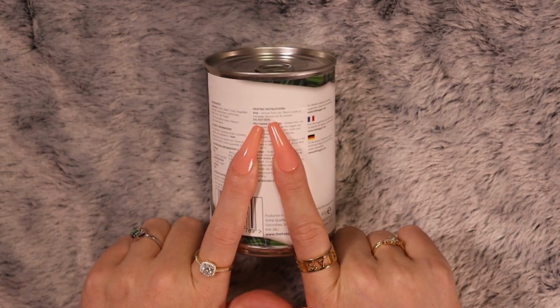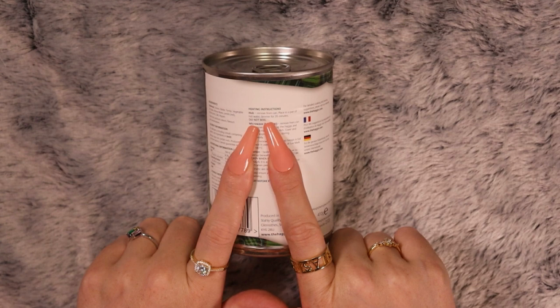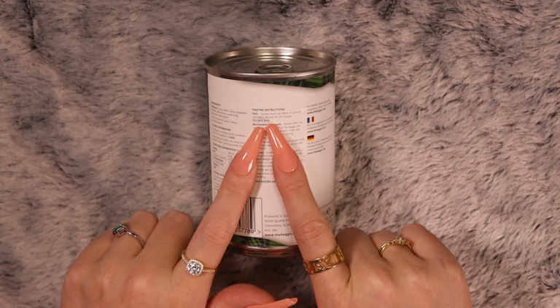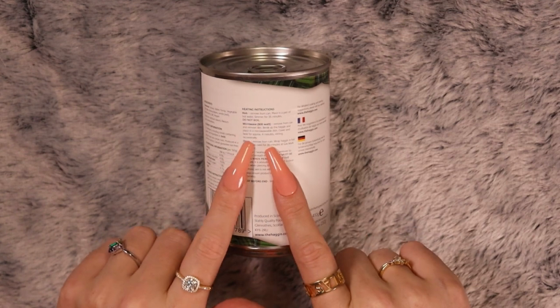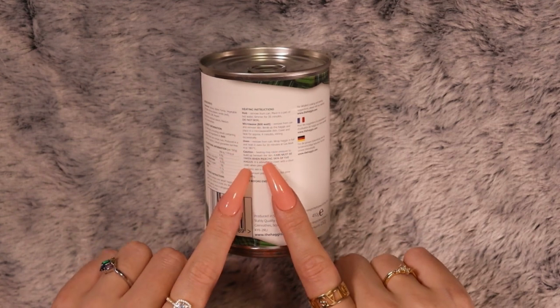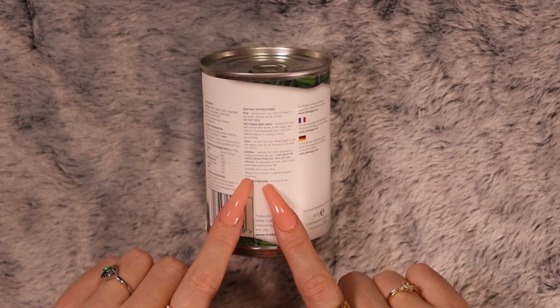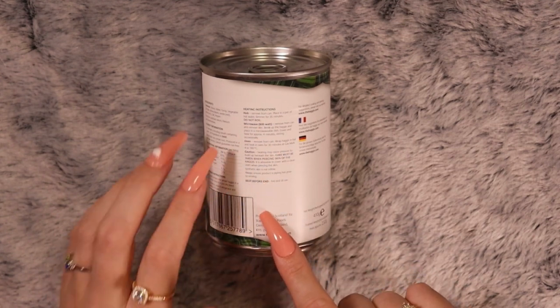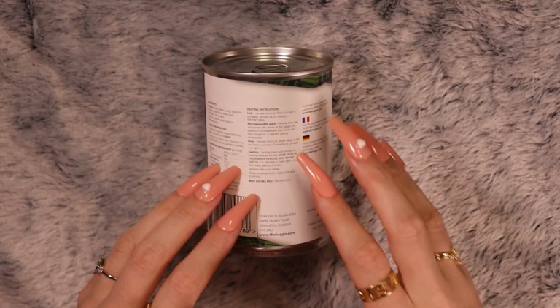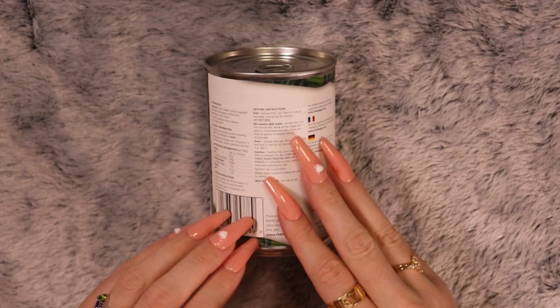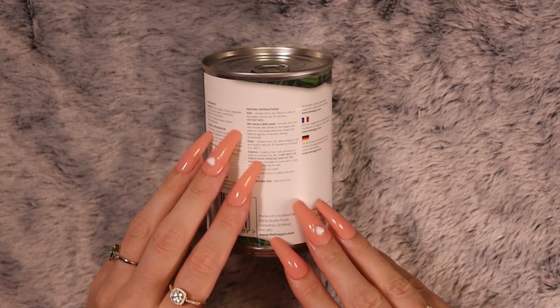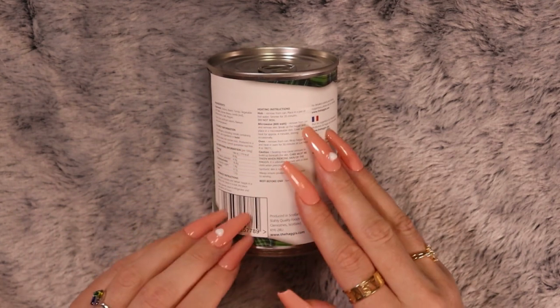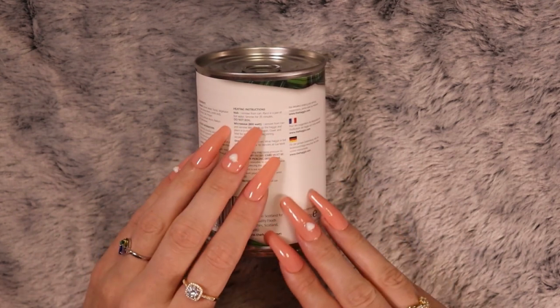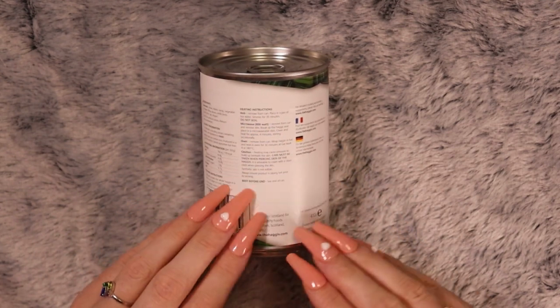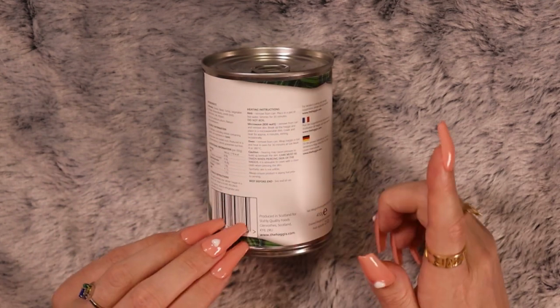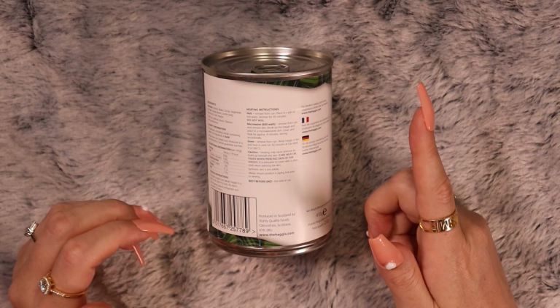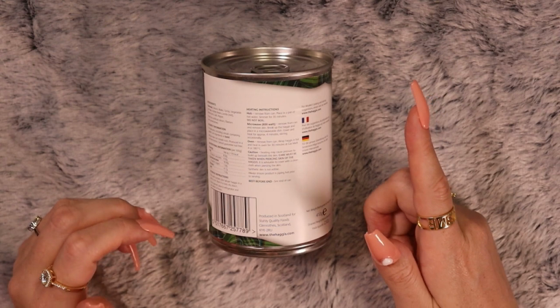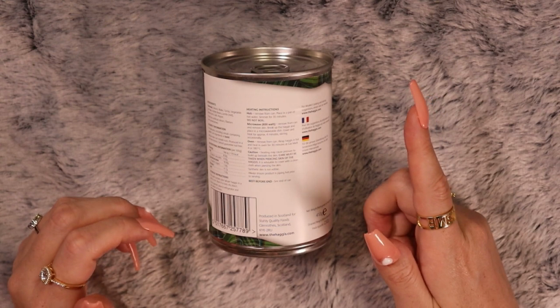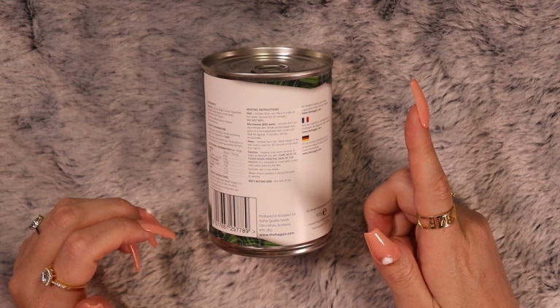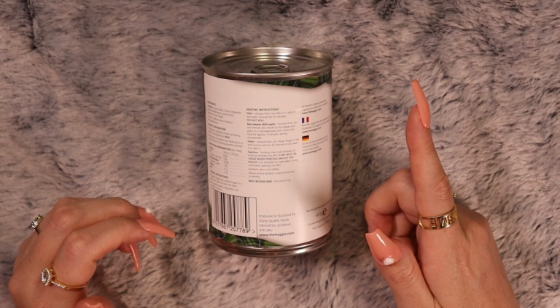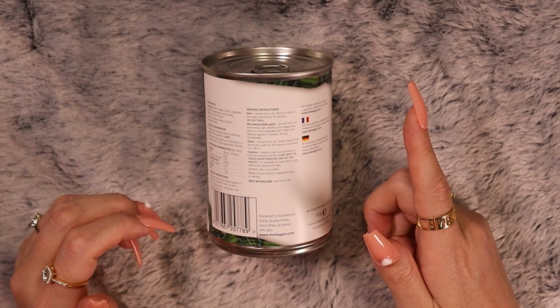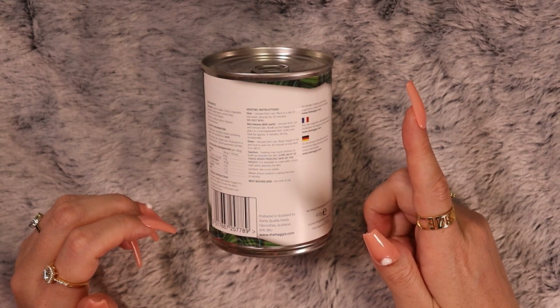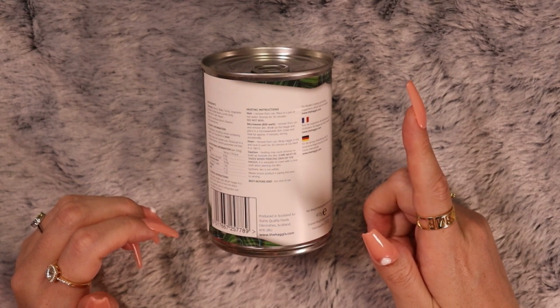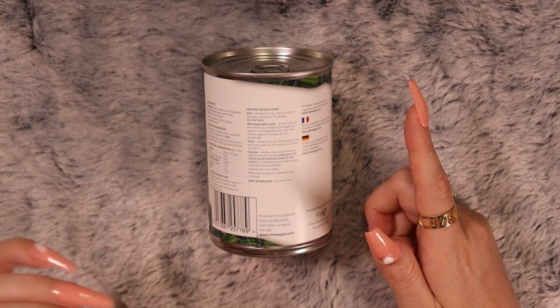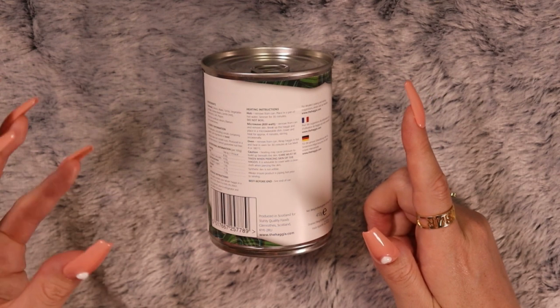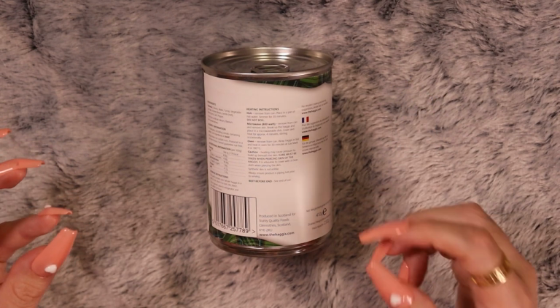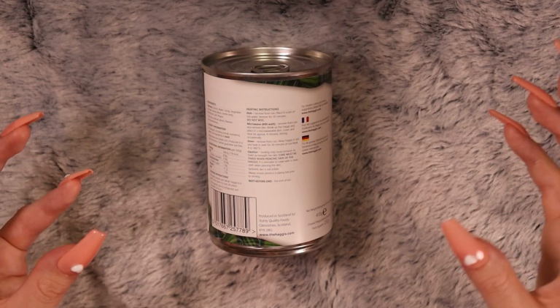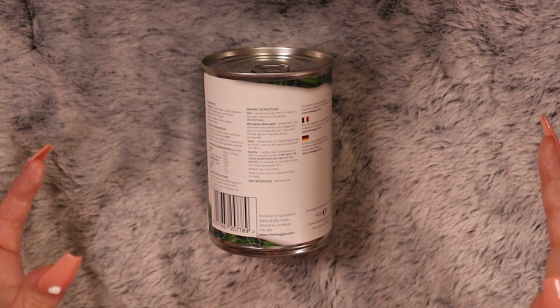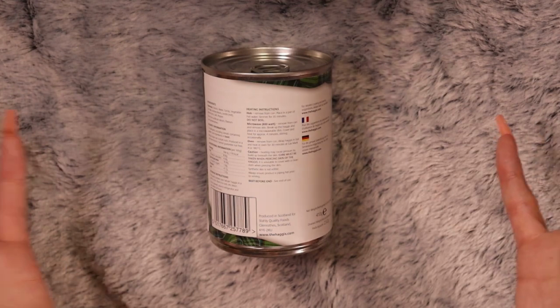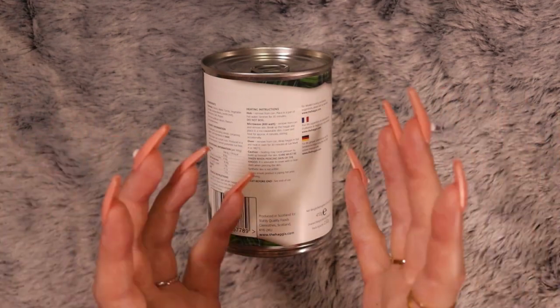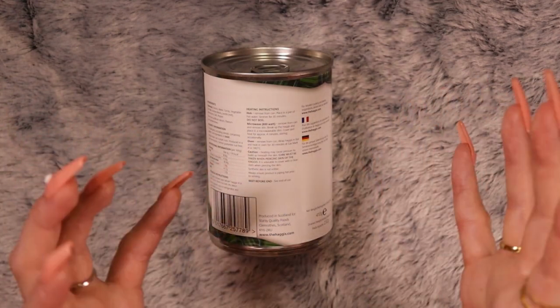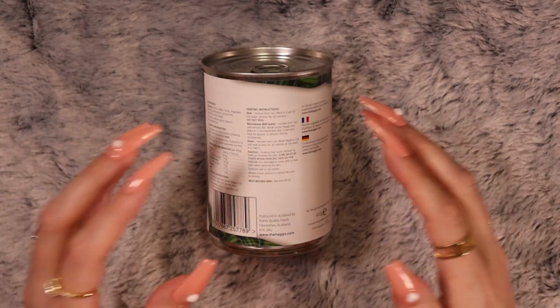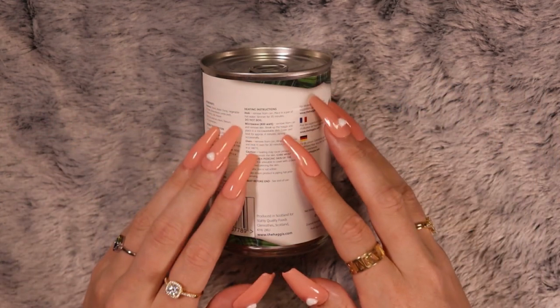Do not boil — microwave or oven. We don't call it a microwave oven — I think that's a very American thing. We call it a microwave or an oven; we don't say the two together.